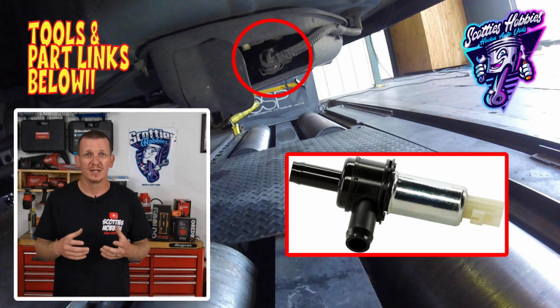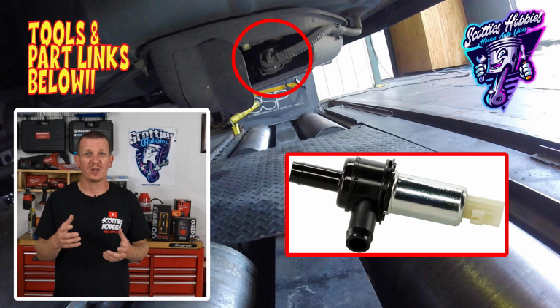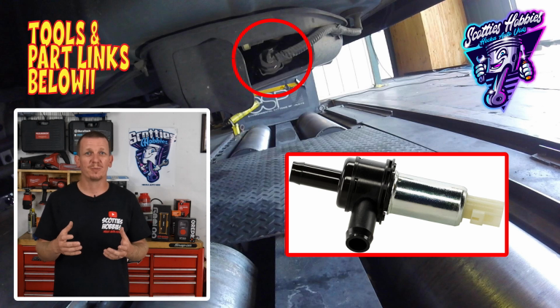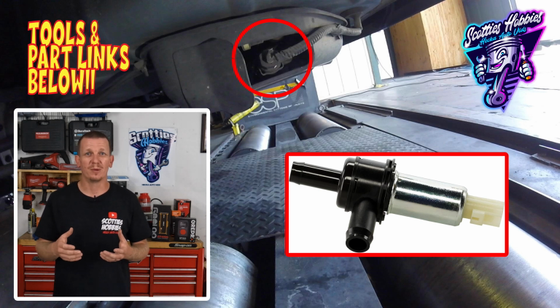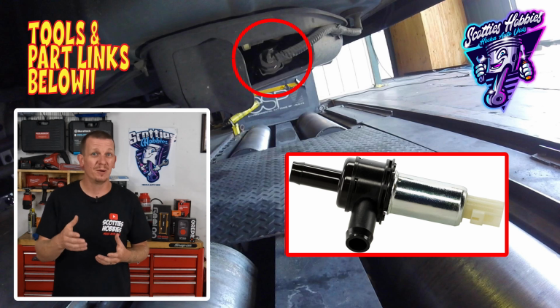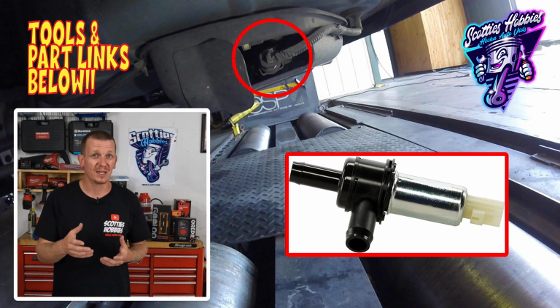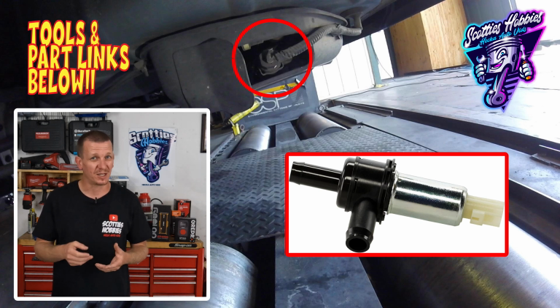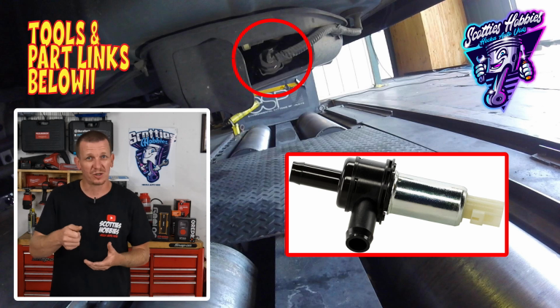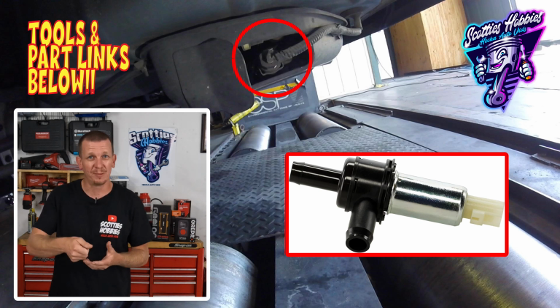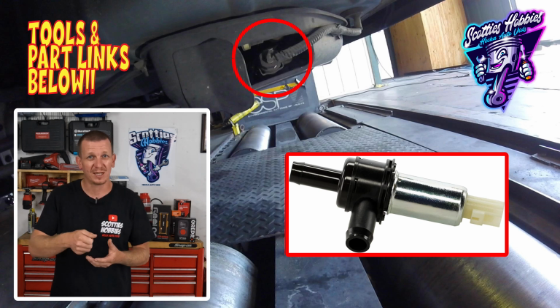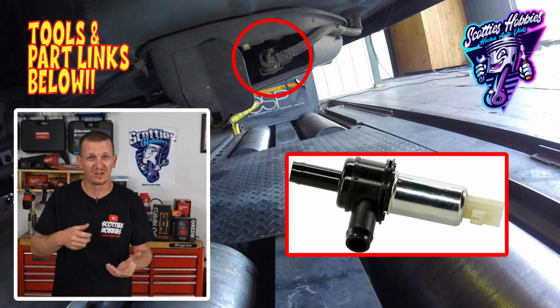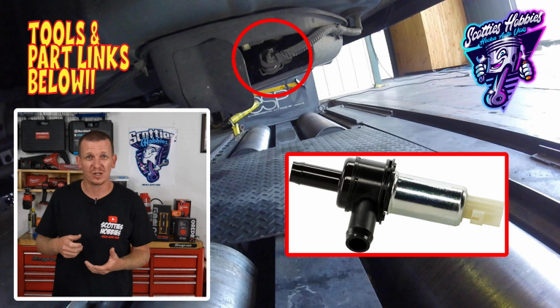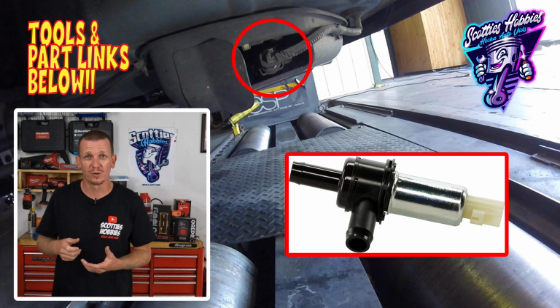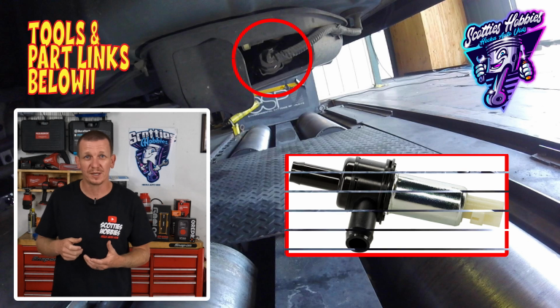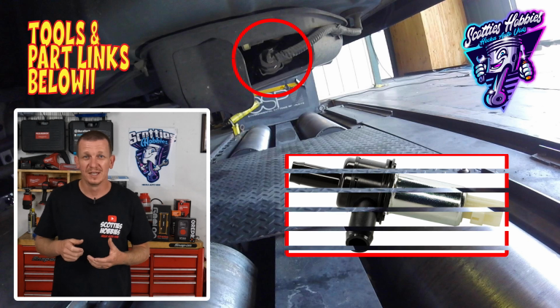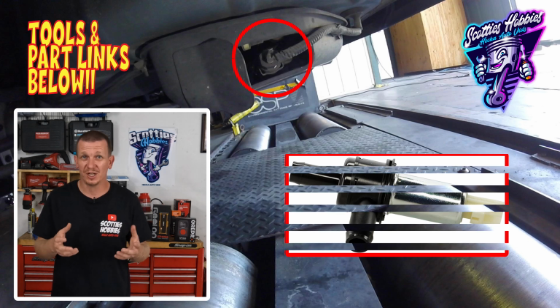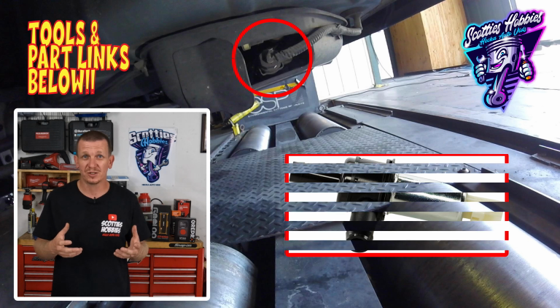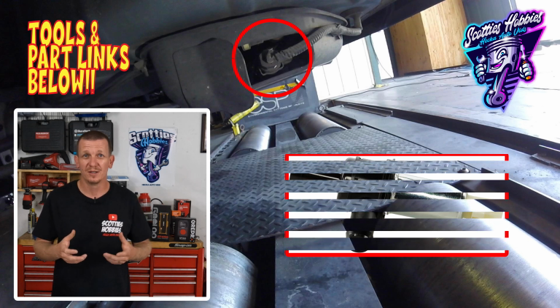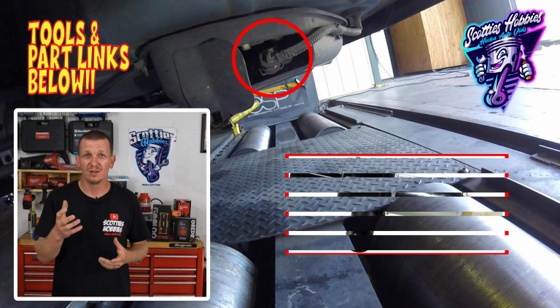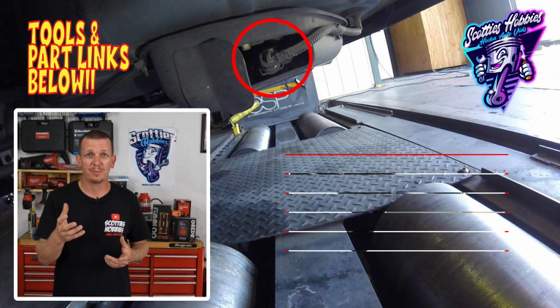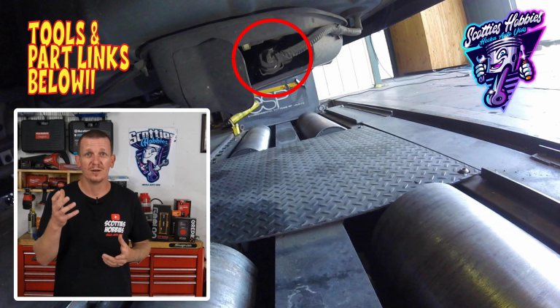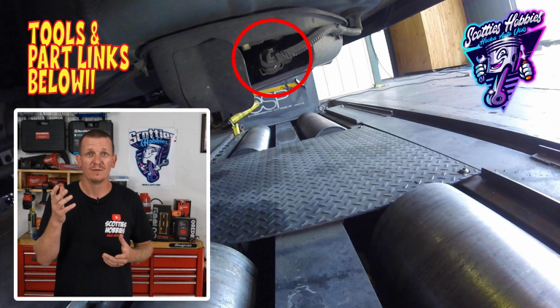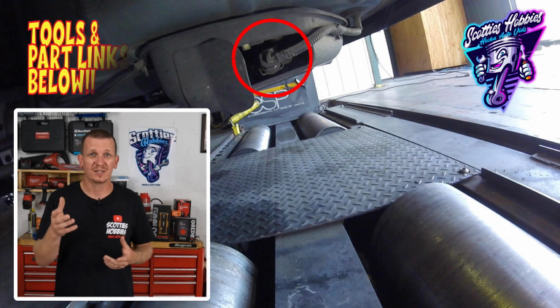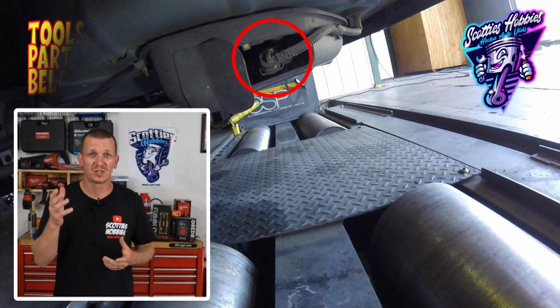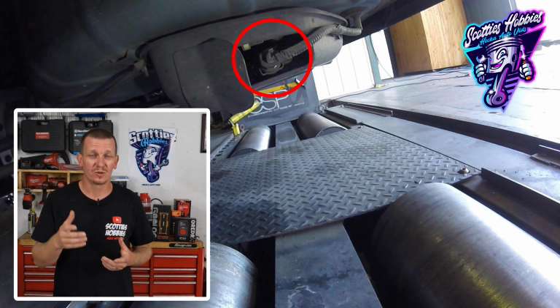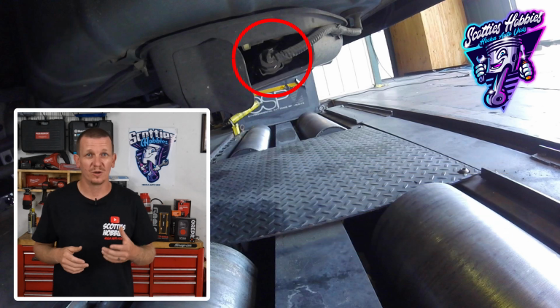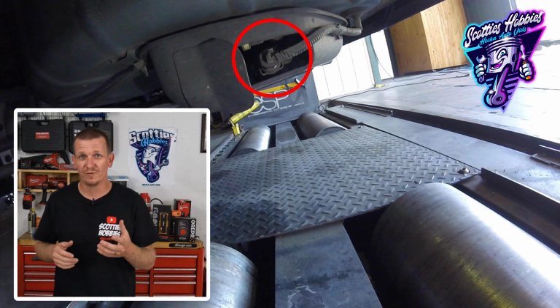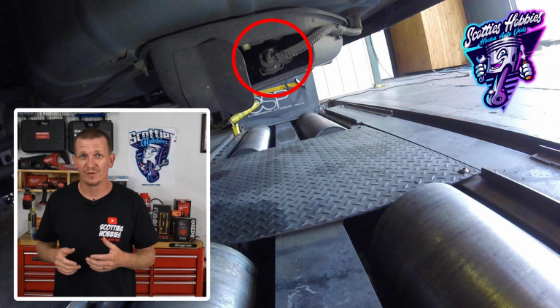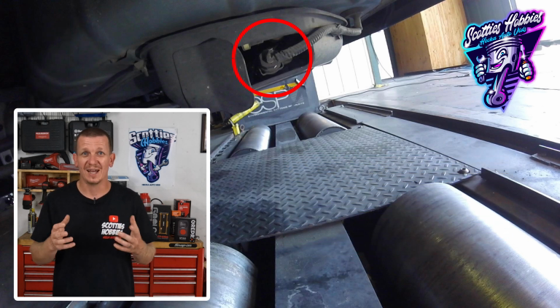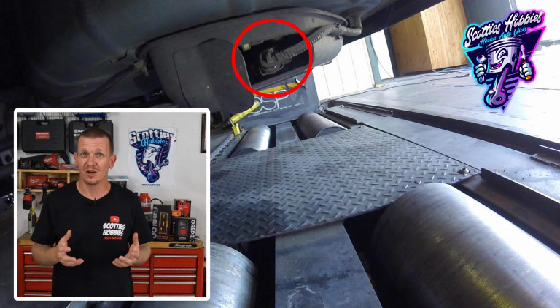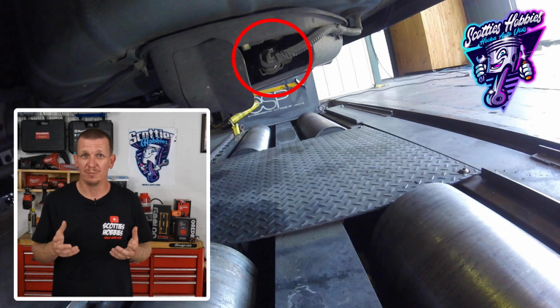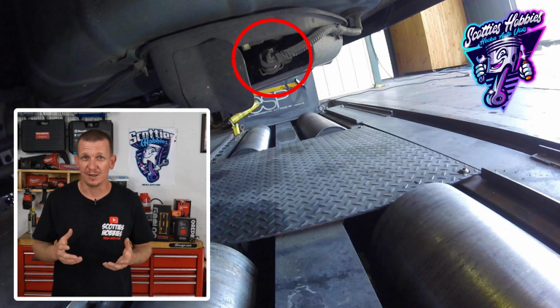Now if you're having a problem pumping gas — like you start pumping gas and it clicks off real quick — chances are the vapor vent solenoid or valve has gone bad.